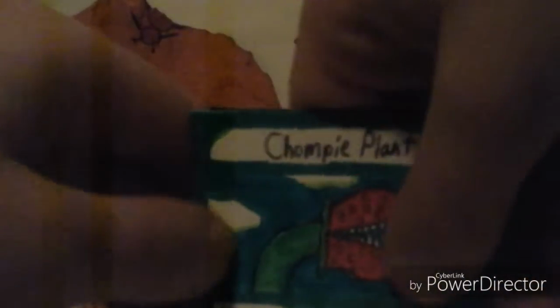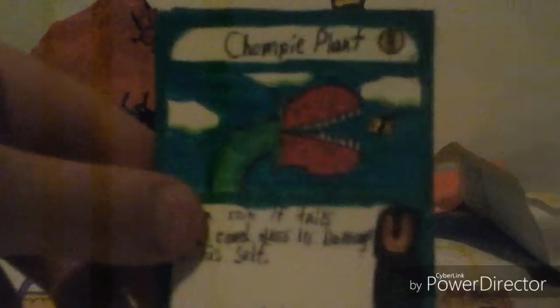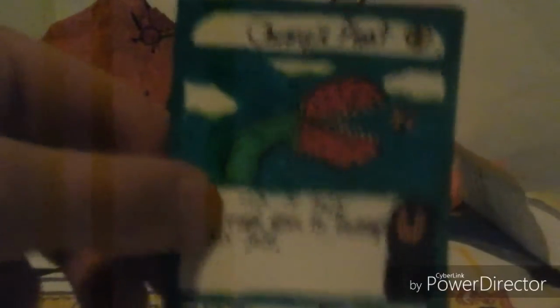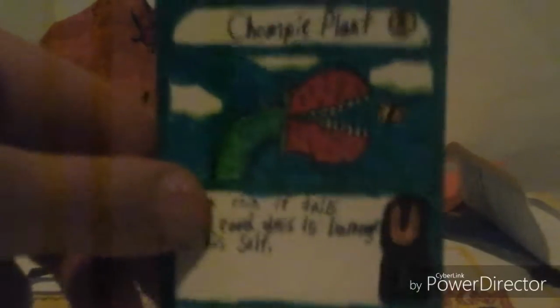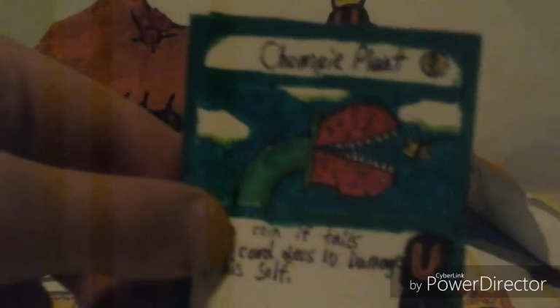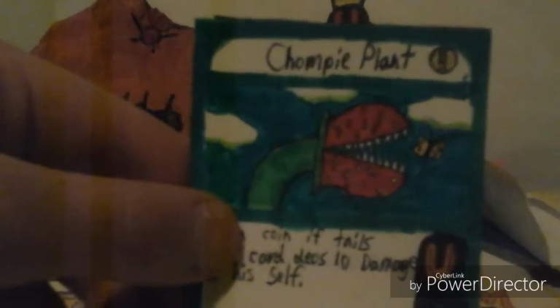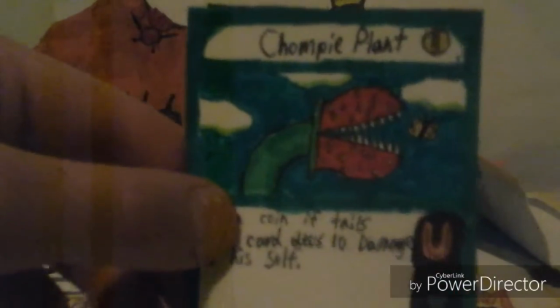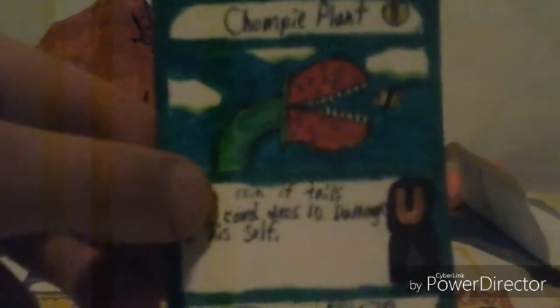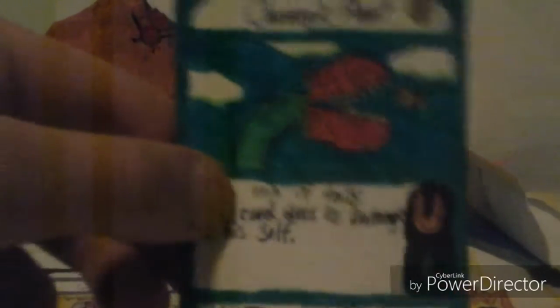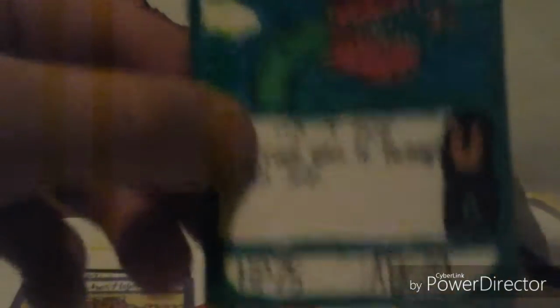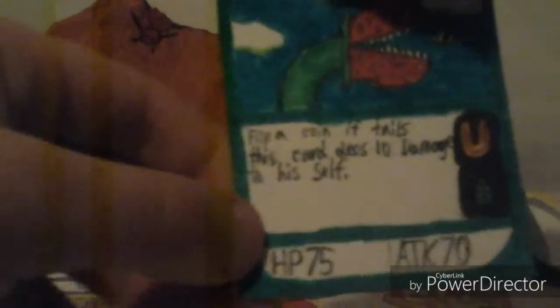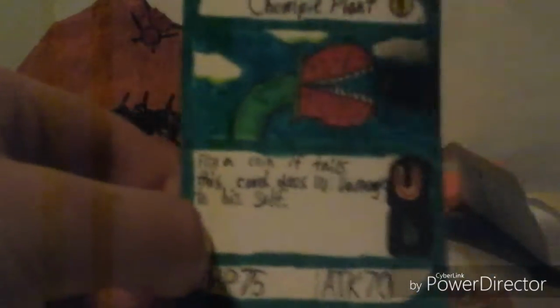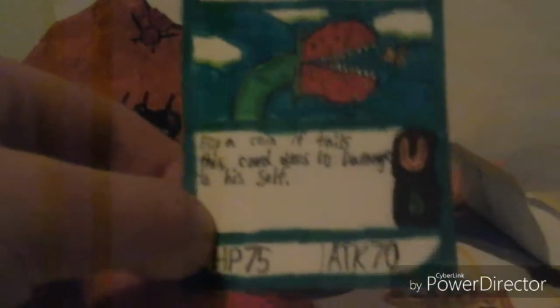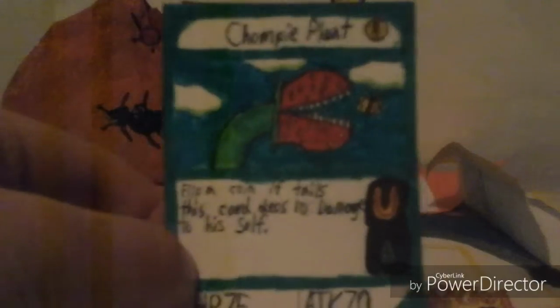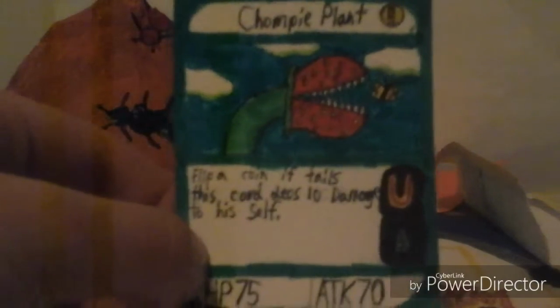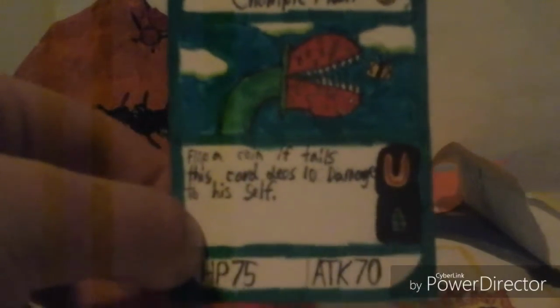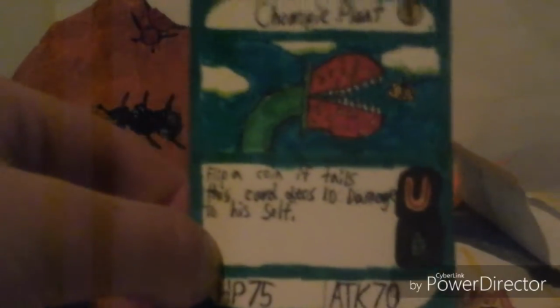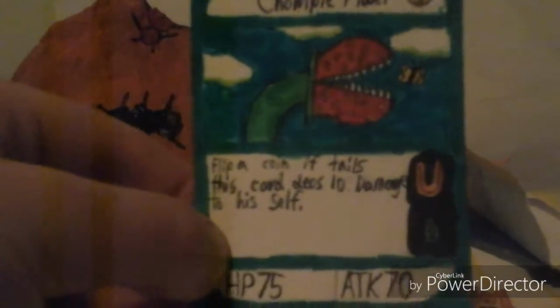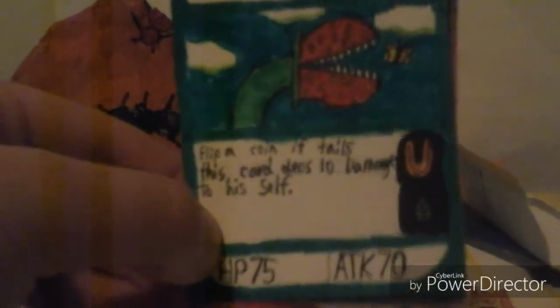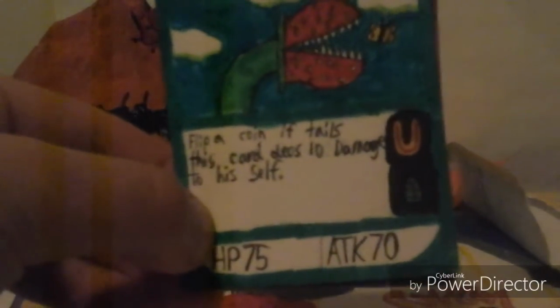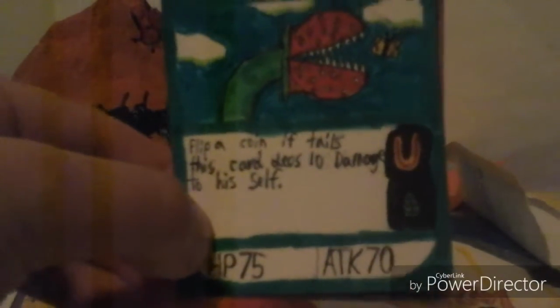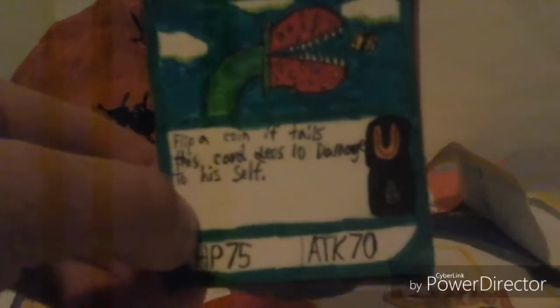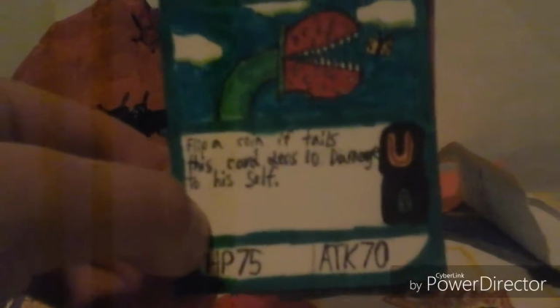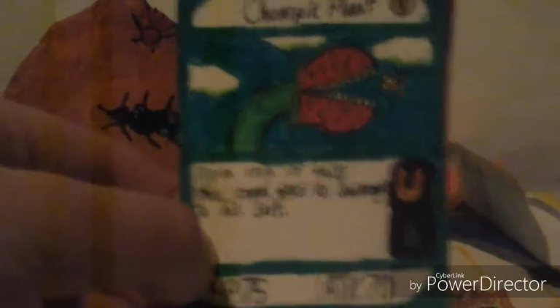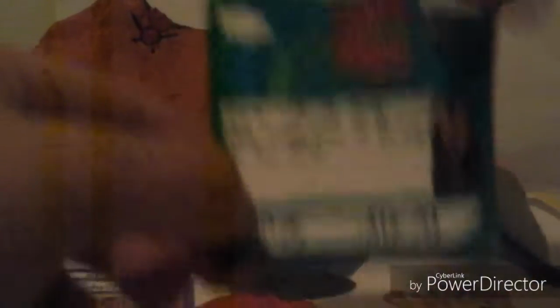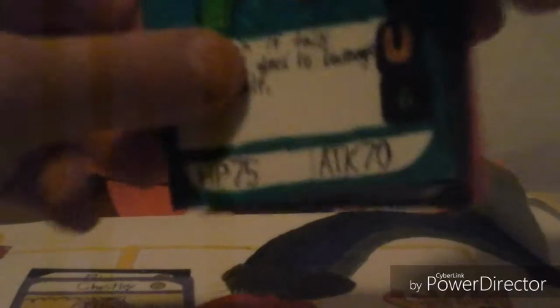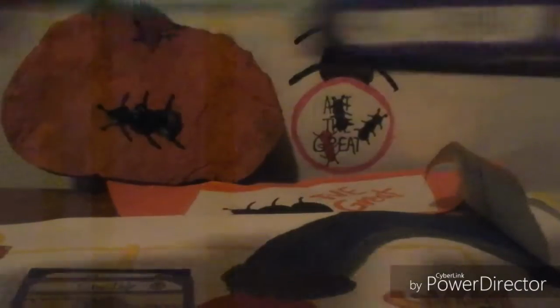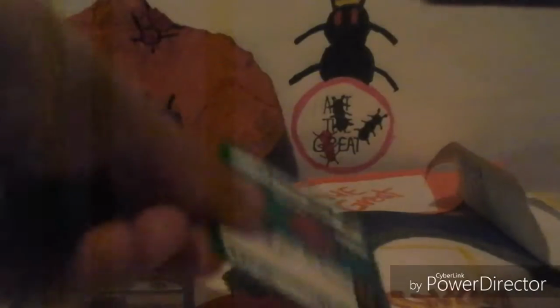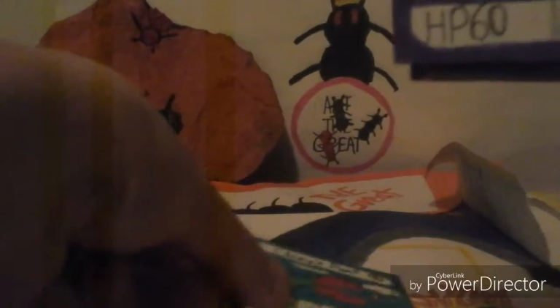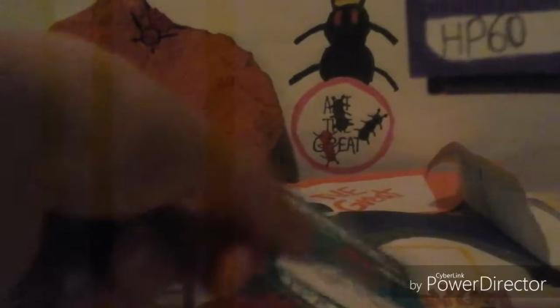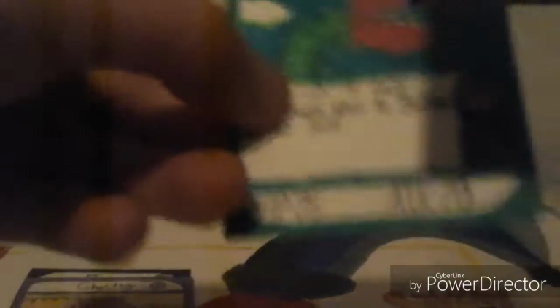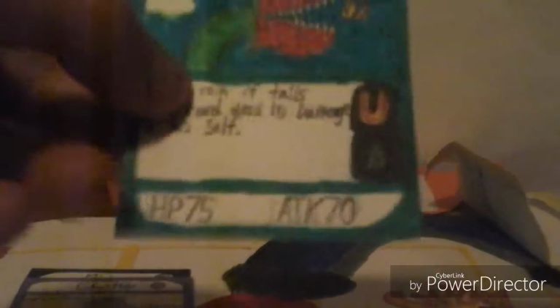We've got an uncommon chompy plant. Four is its cost. Flip a coin — if tails, this card does 10 damage to itself. HP 75, attack is 70. And he's a plant type.